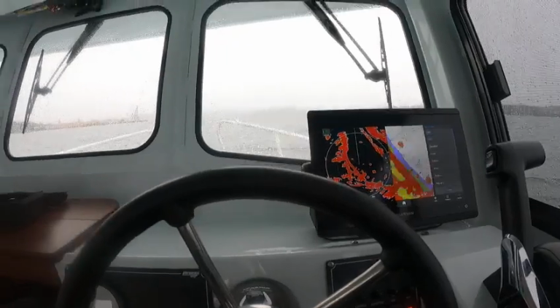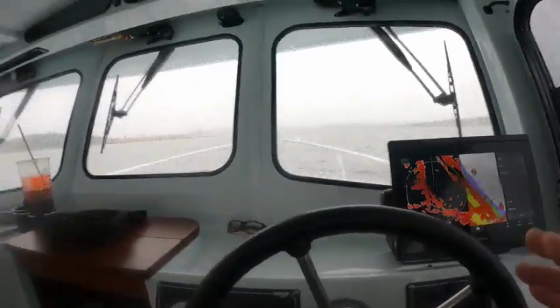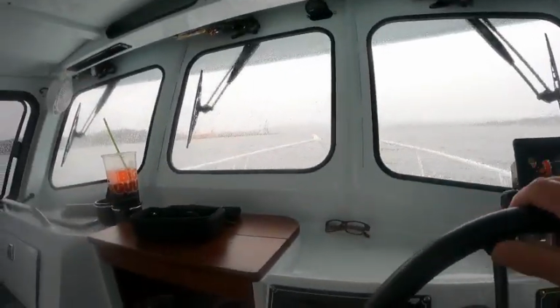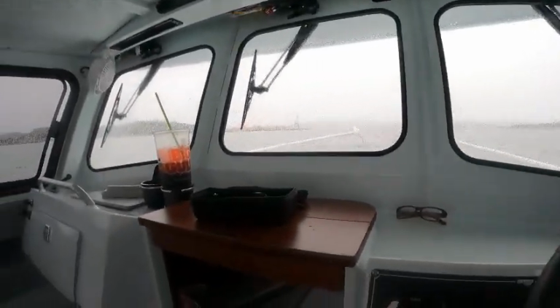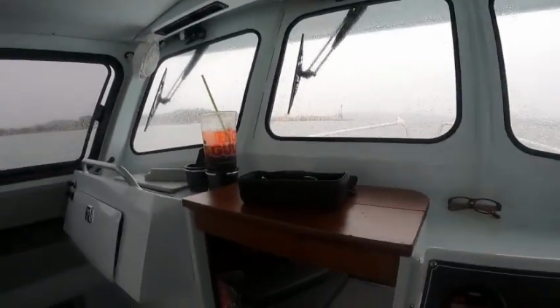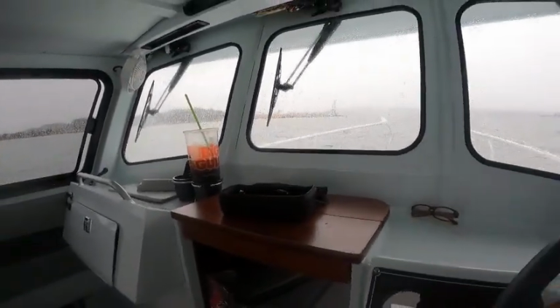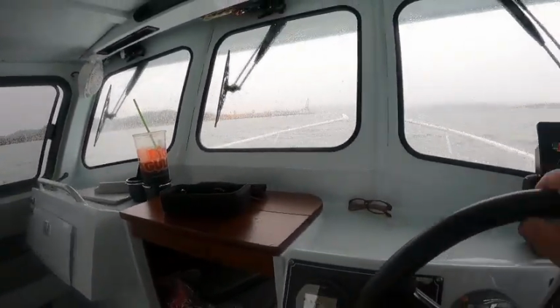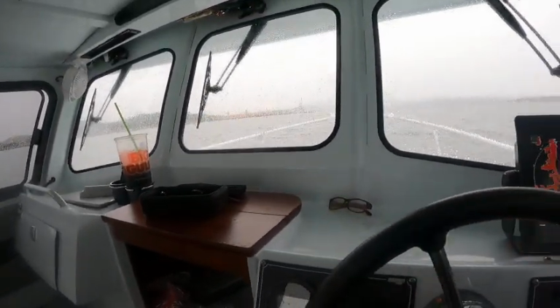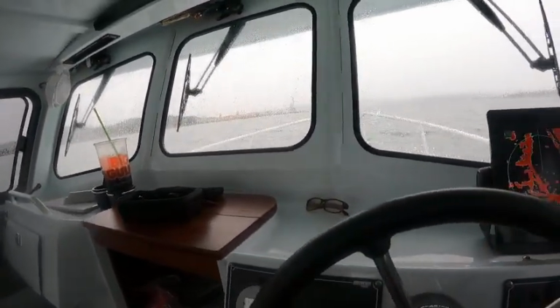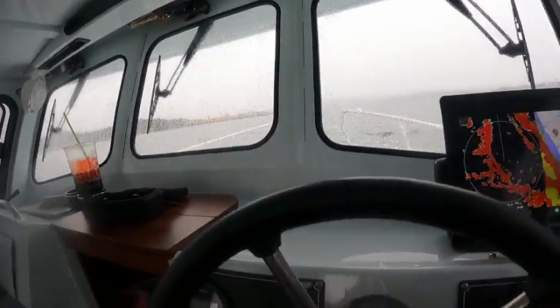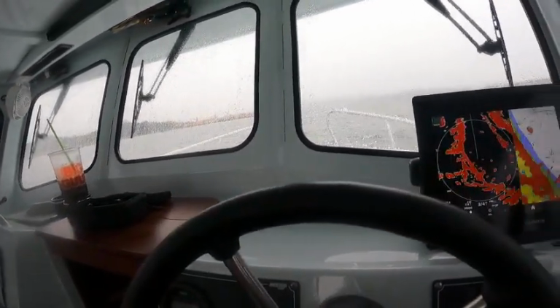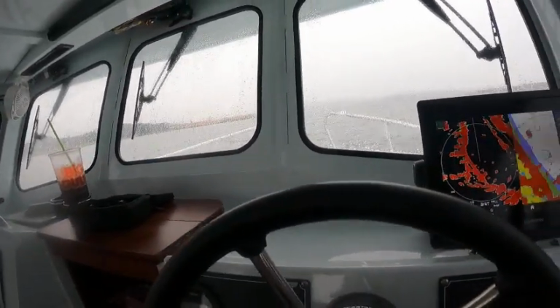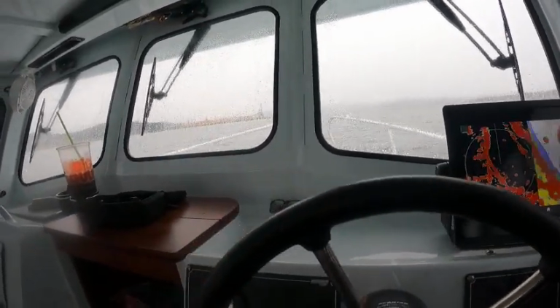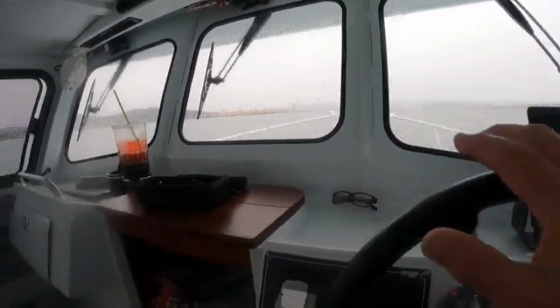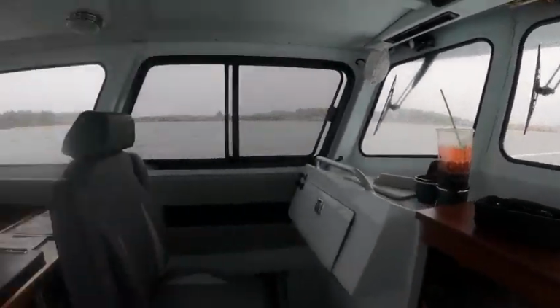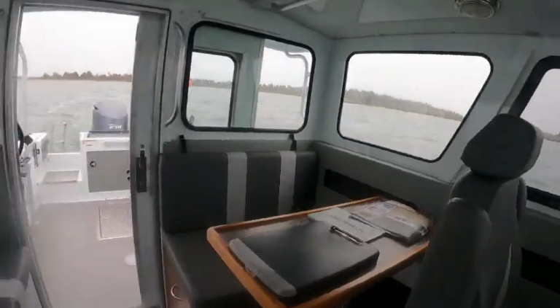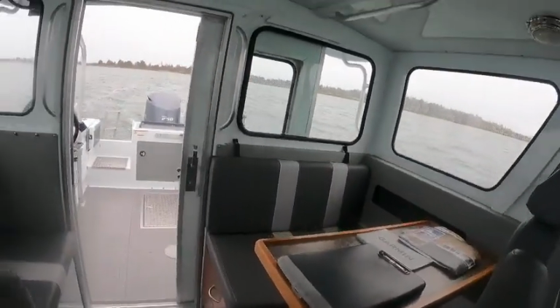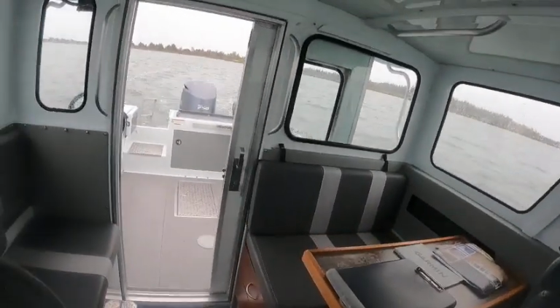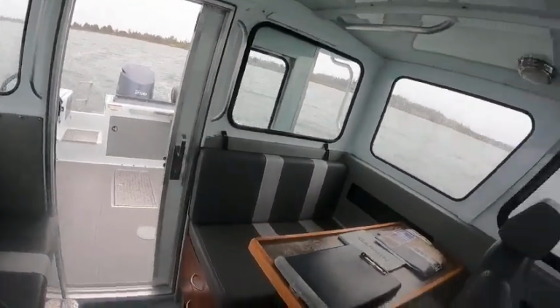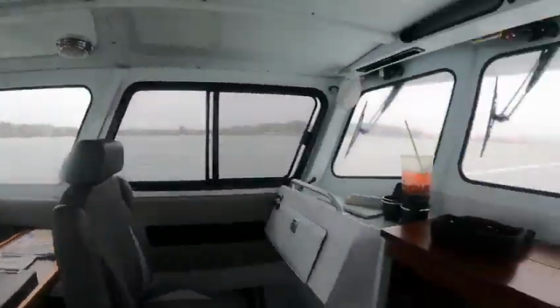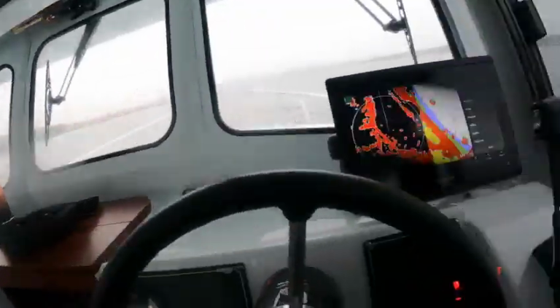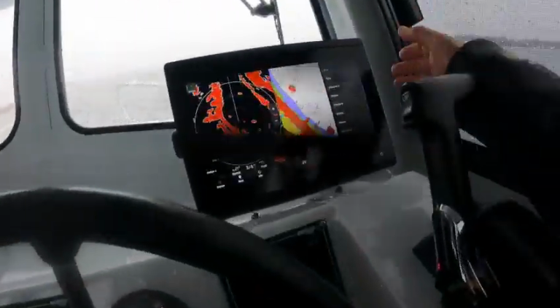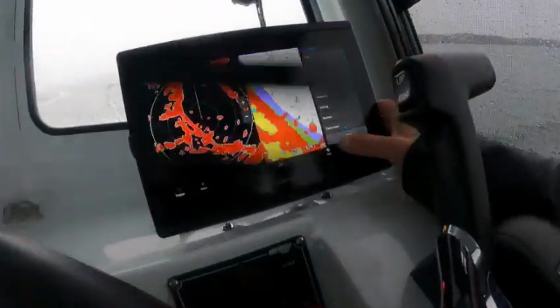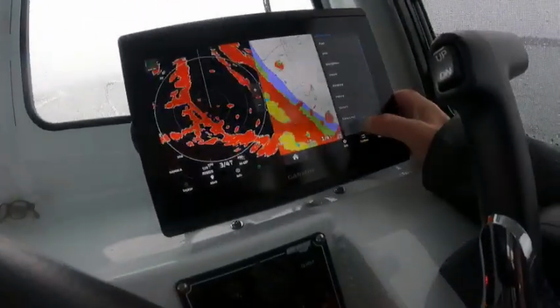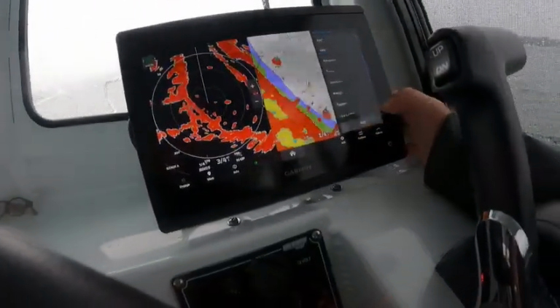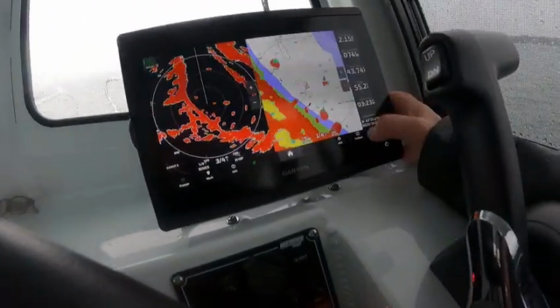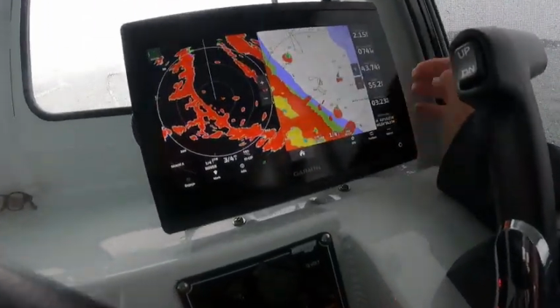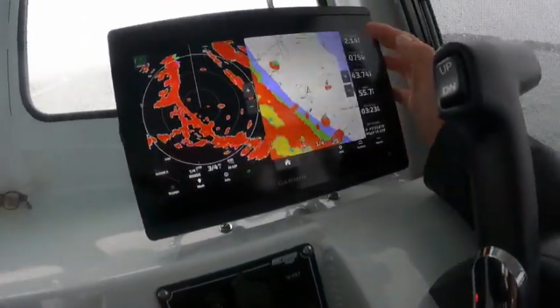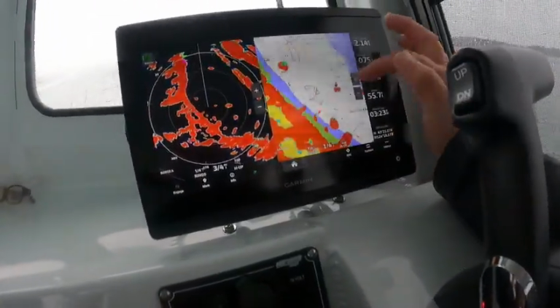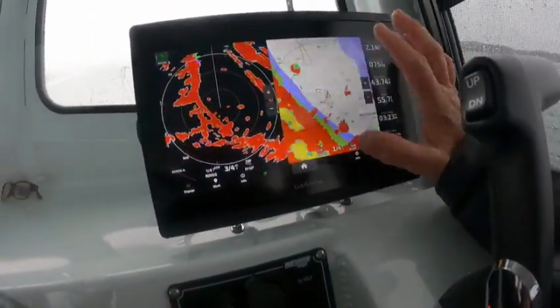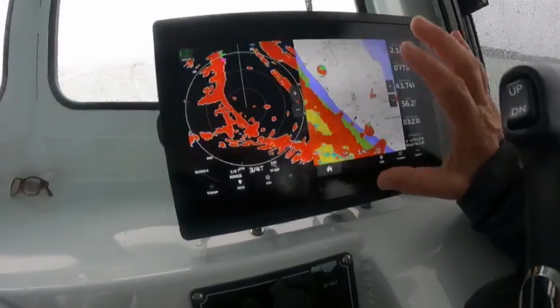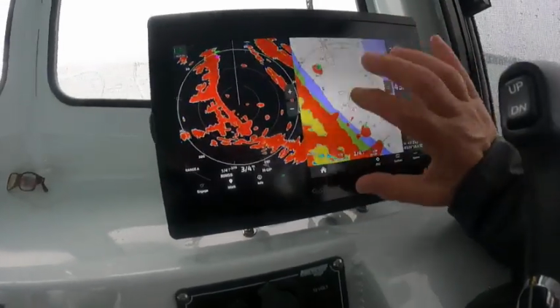Hey, this is Kurt, the boat doctor. Got interrupted again — doctors are always on call, that was an emergency. Anyway, we're back into this. I've got all your settings right here.